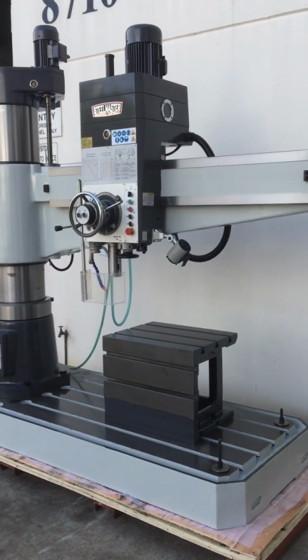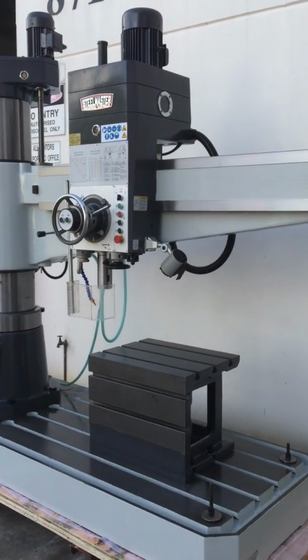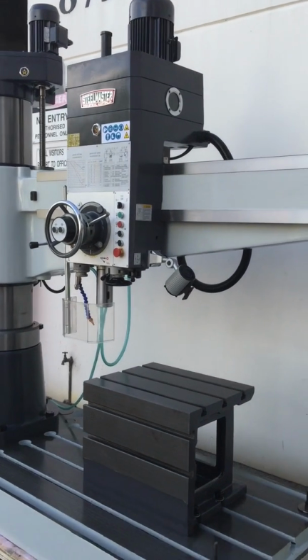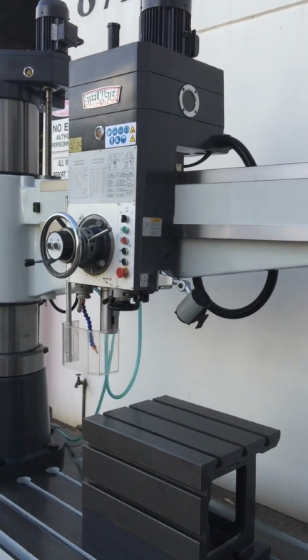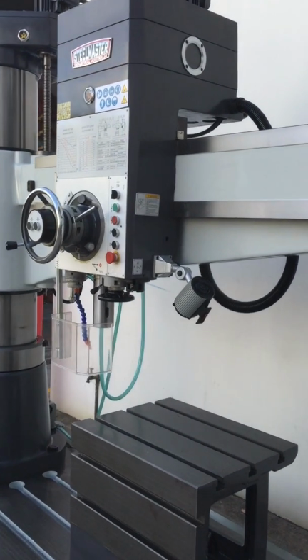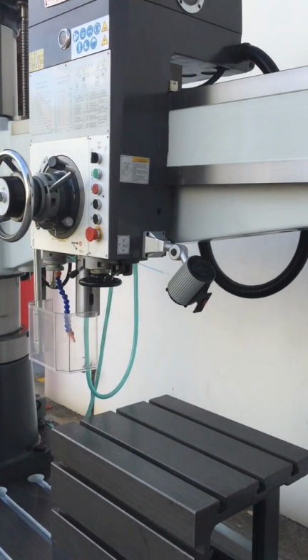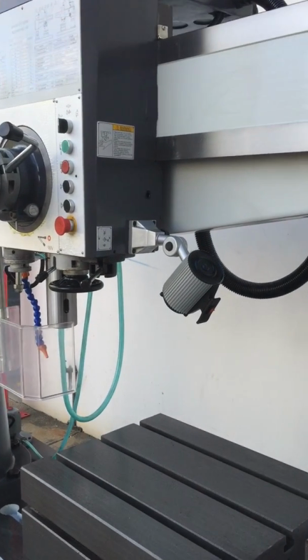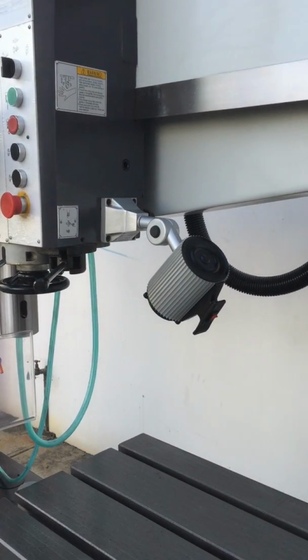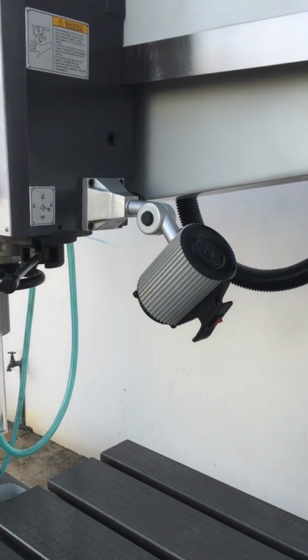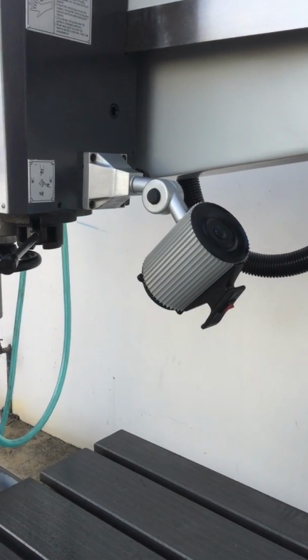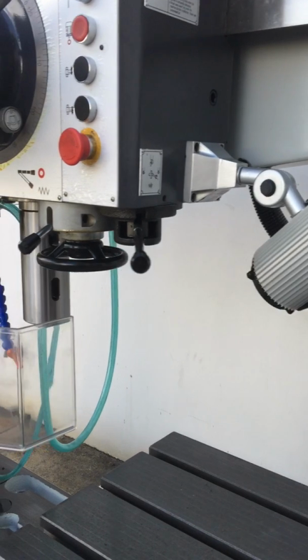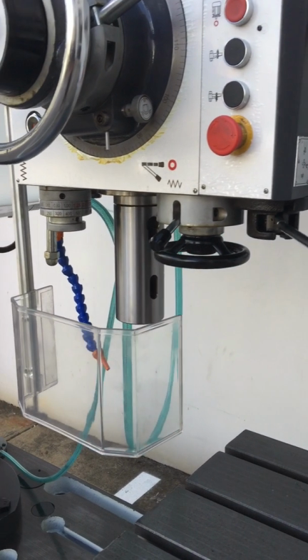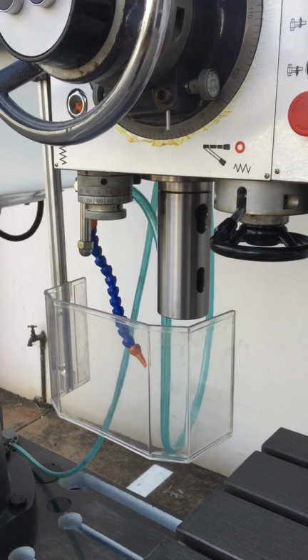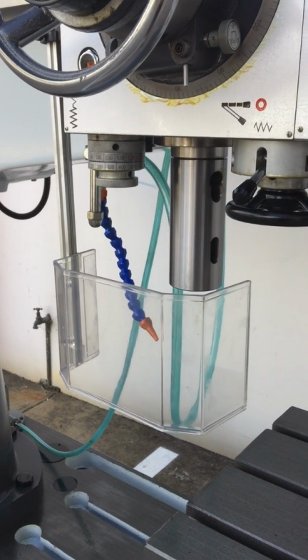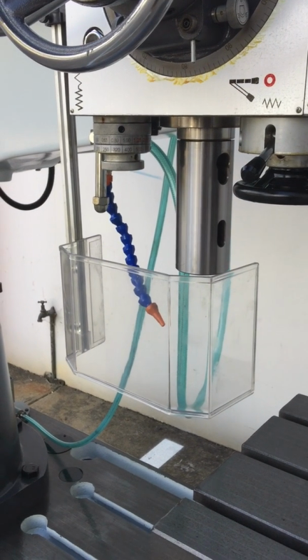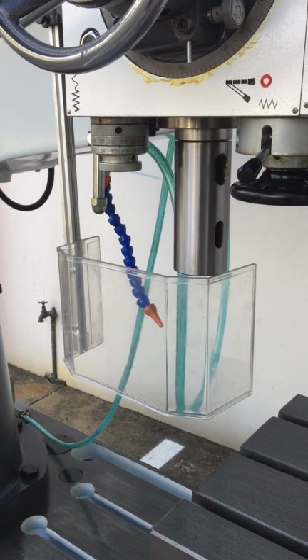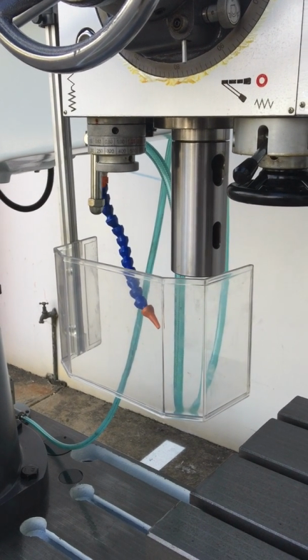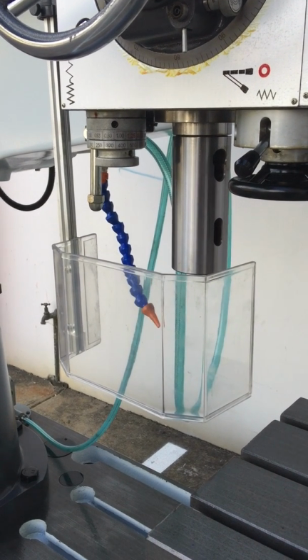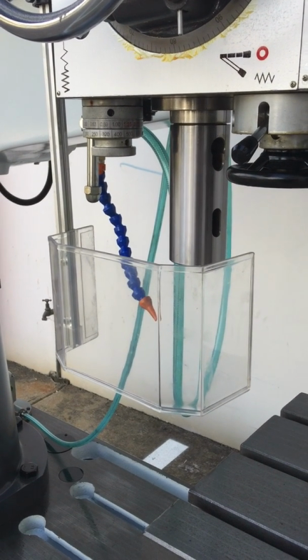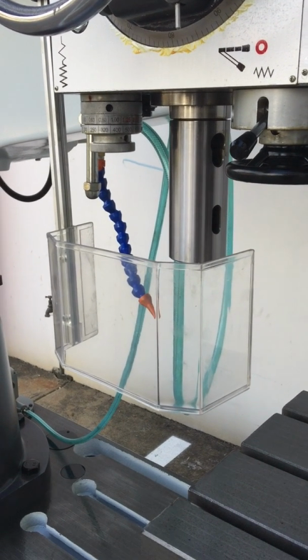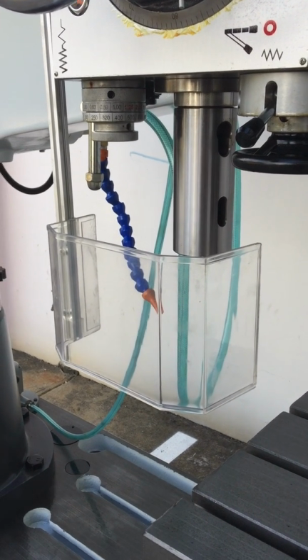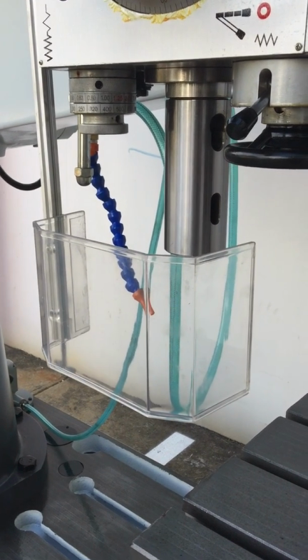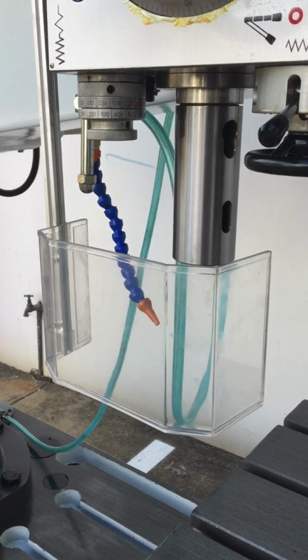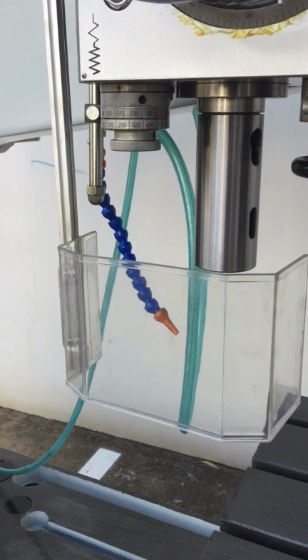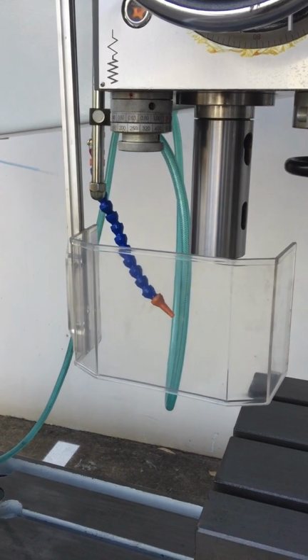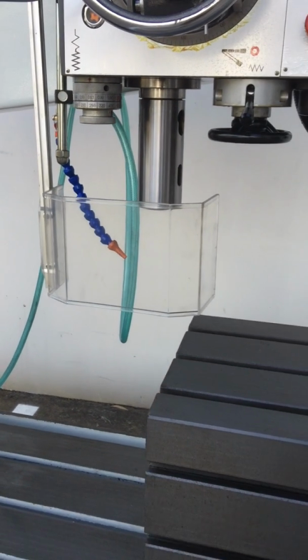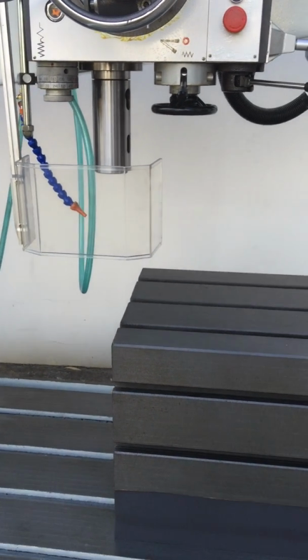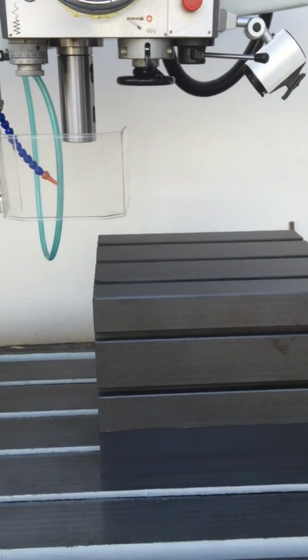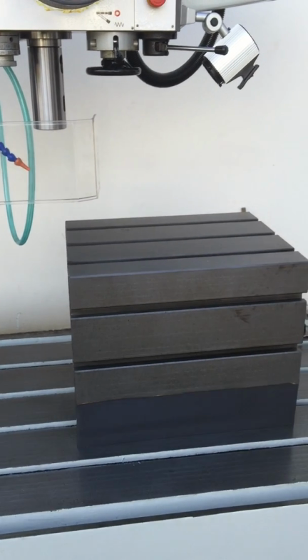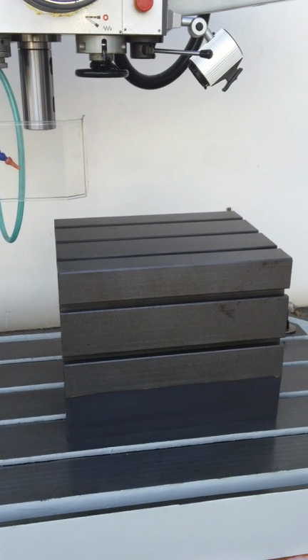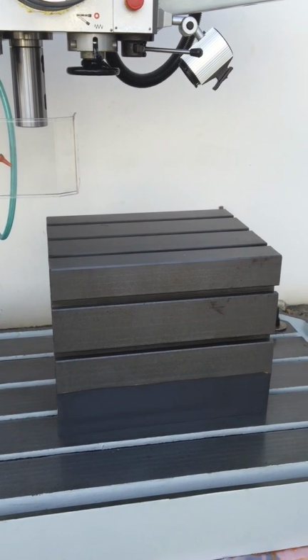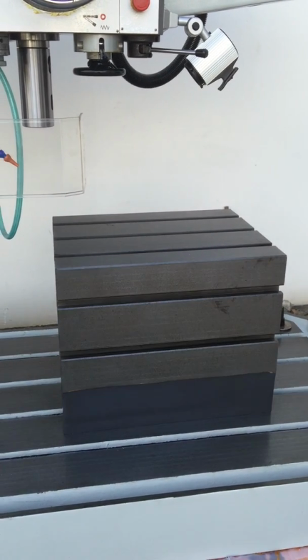Some of the other features we have on this machine are halogen work lights. We've got a limit switch integrated safety guard at the front, coolant, and a heavy-duty box table.